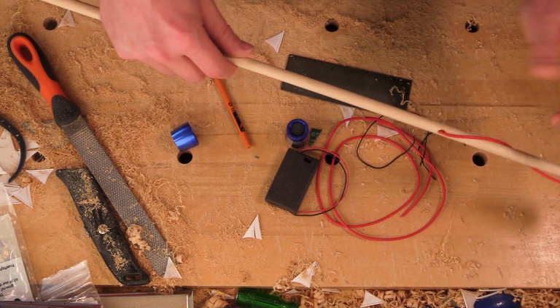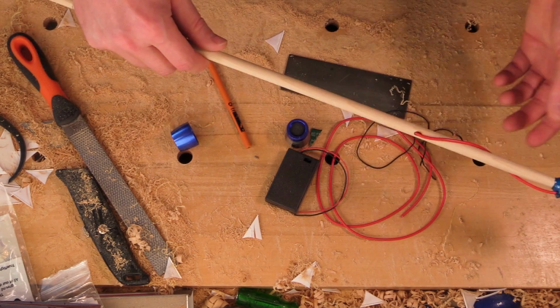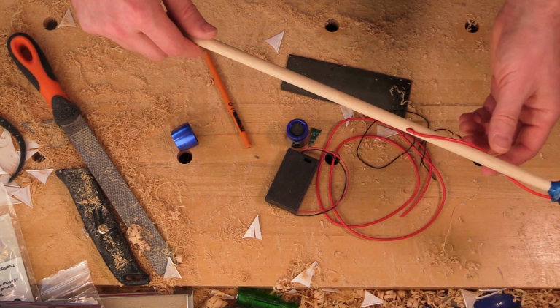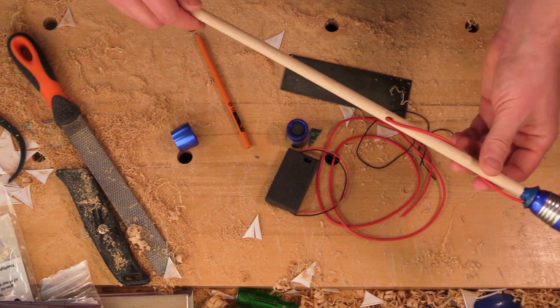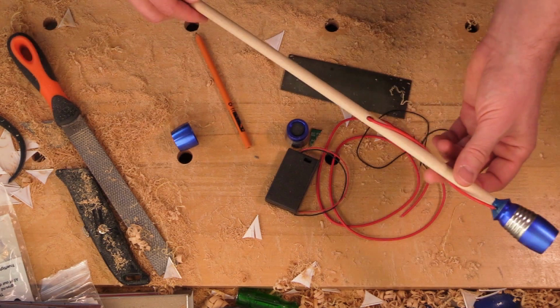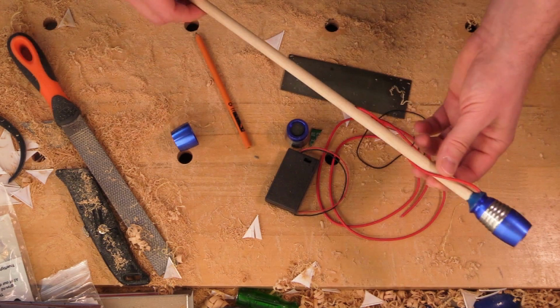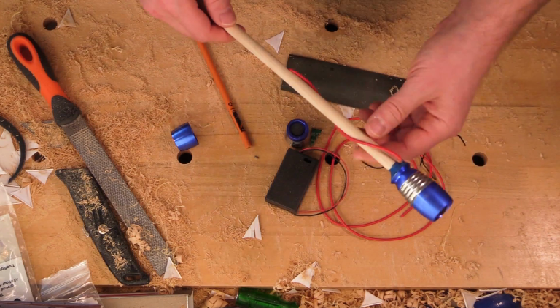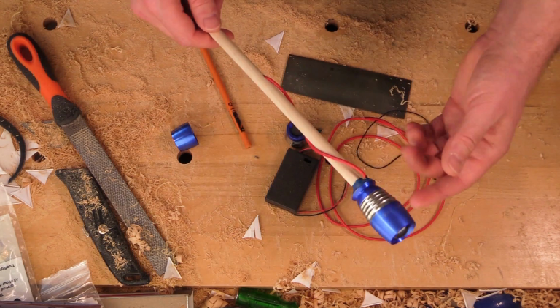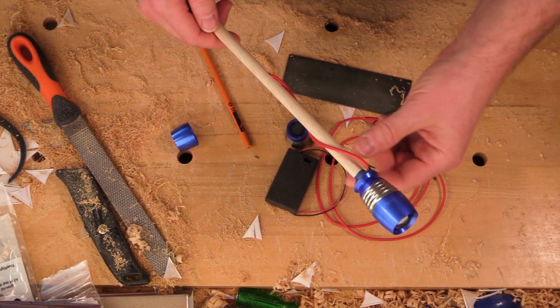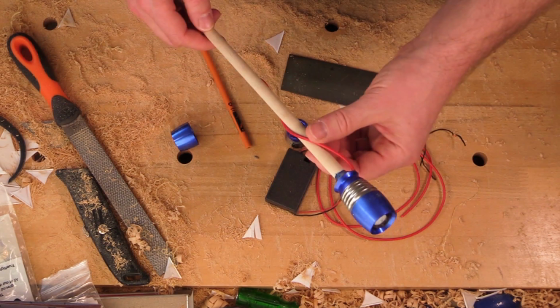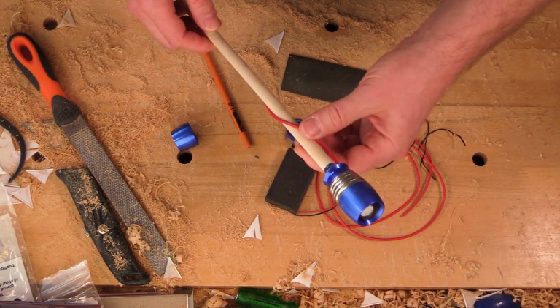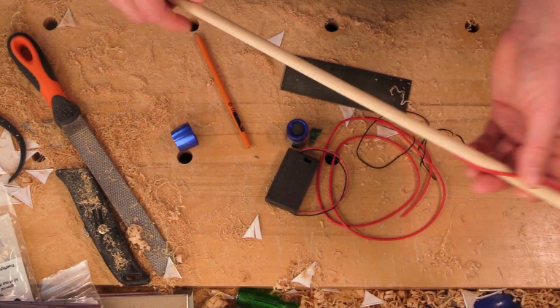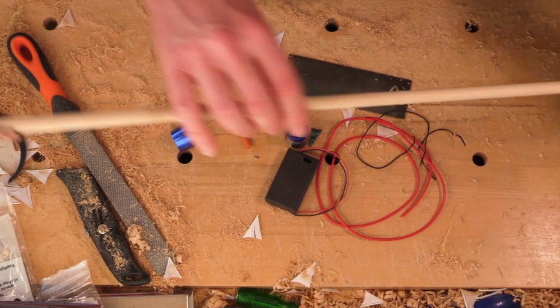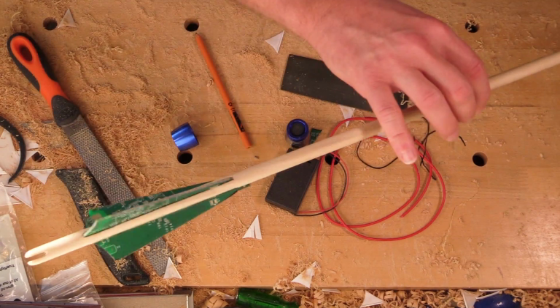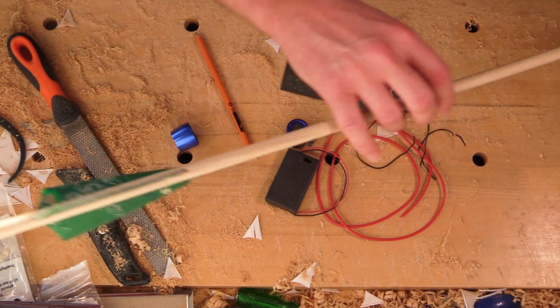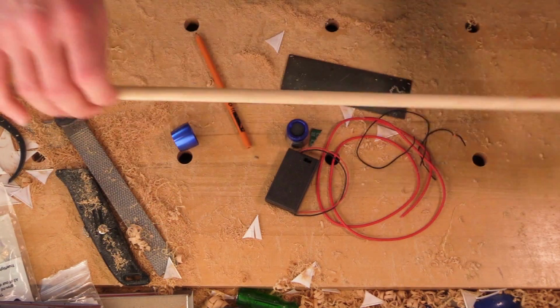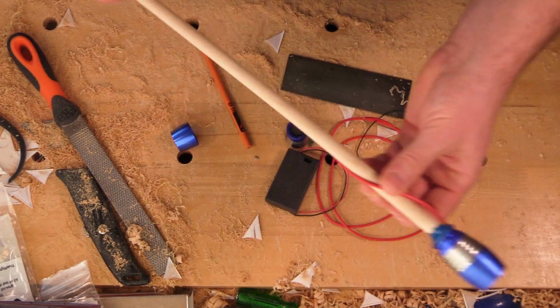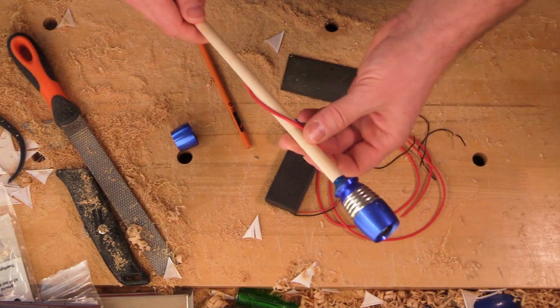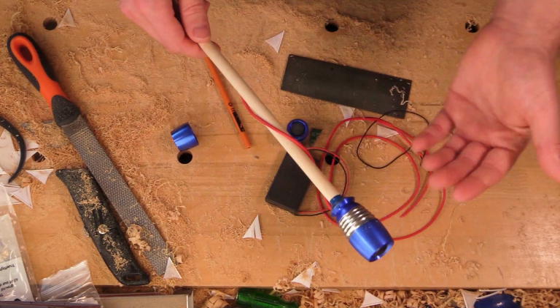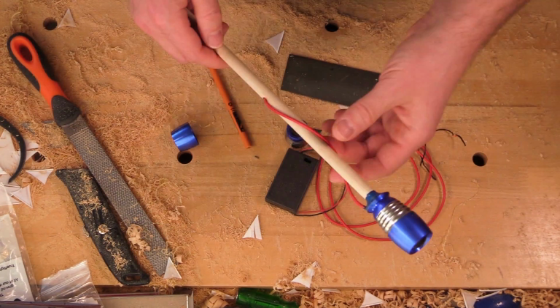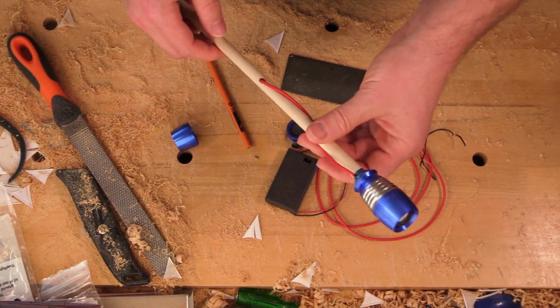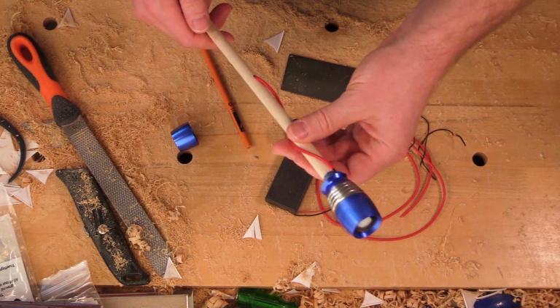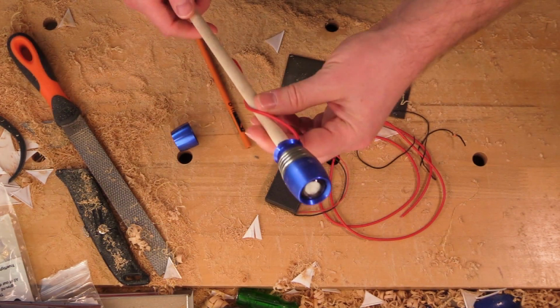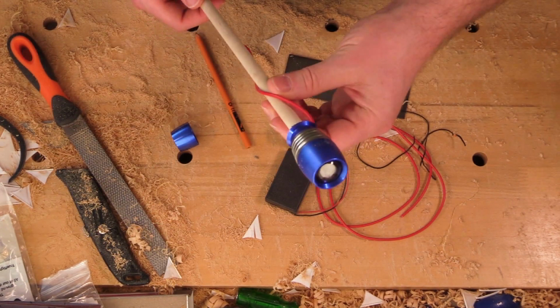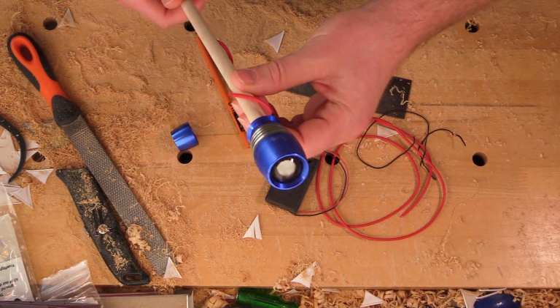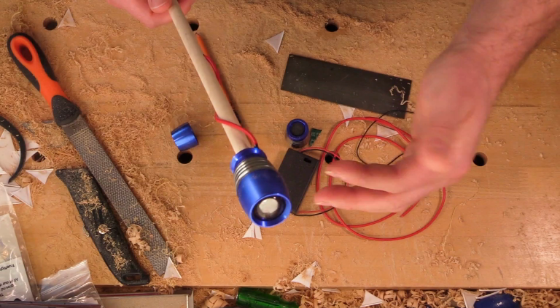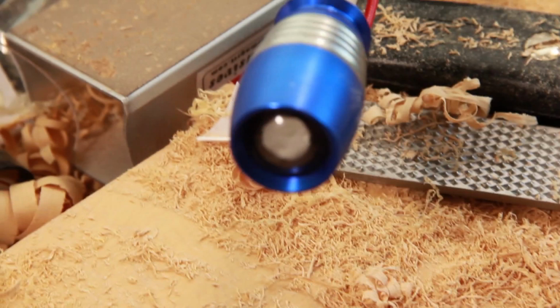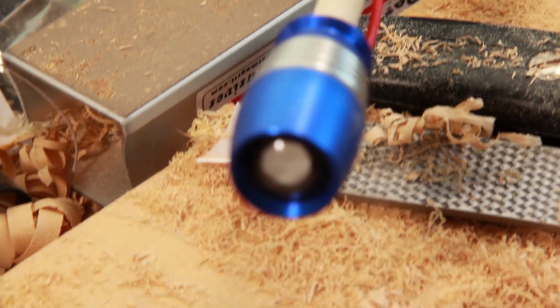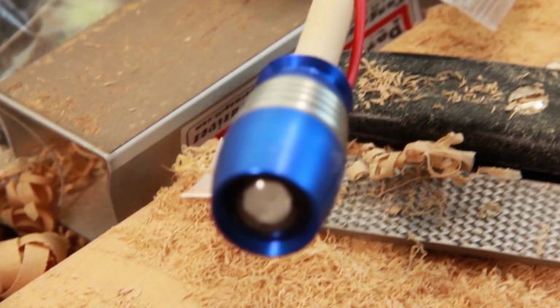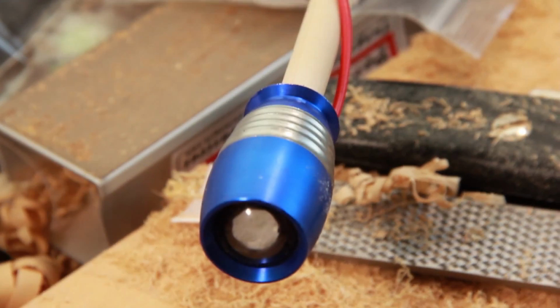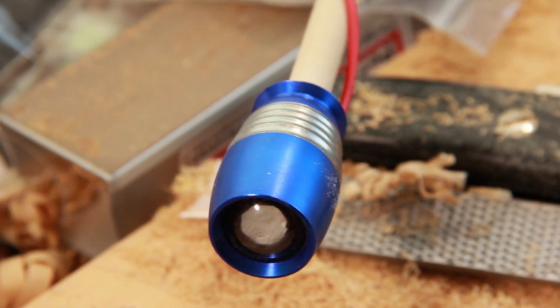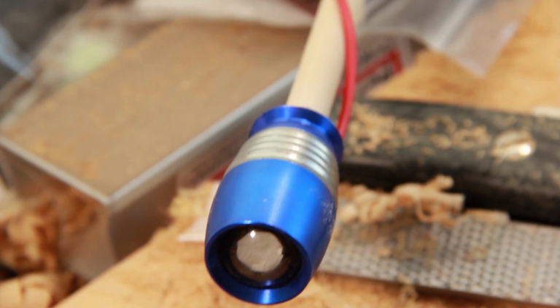So I thought, well I'll have a go at making one. So I've put together this one. This is the complete arrow. I have actually got some footage of the making of the arrow which I'll put on now while I'm gabbling away about it.